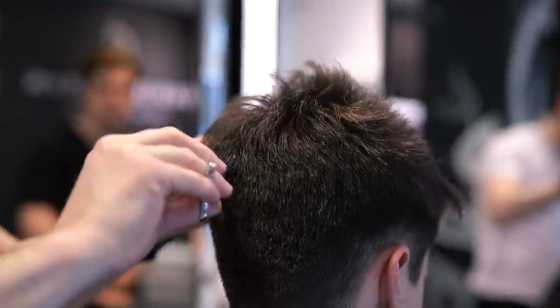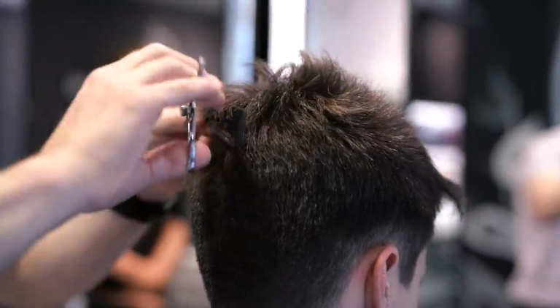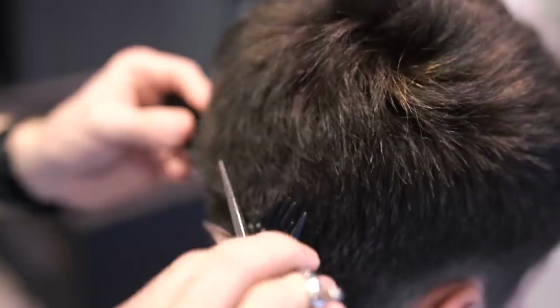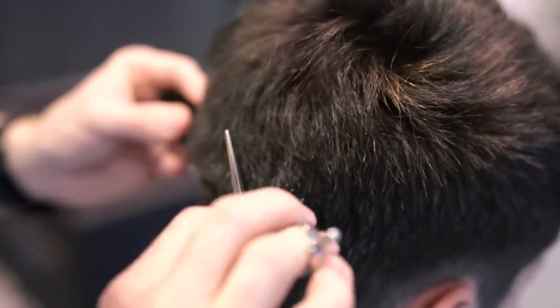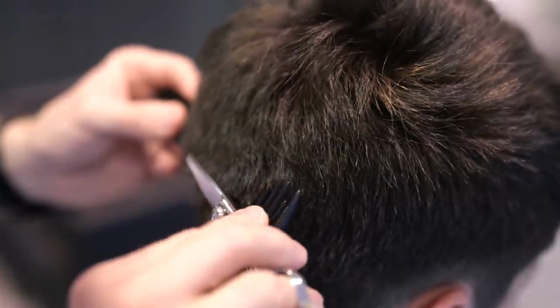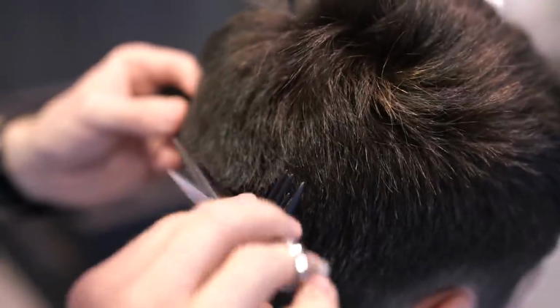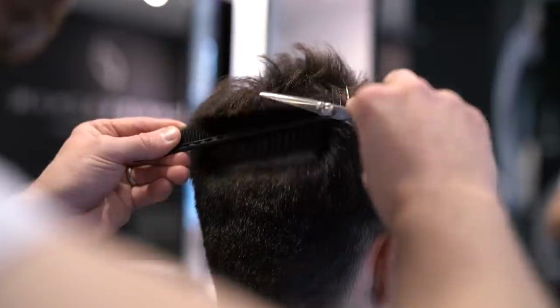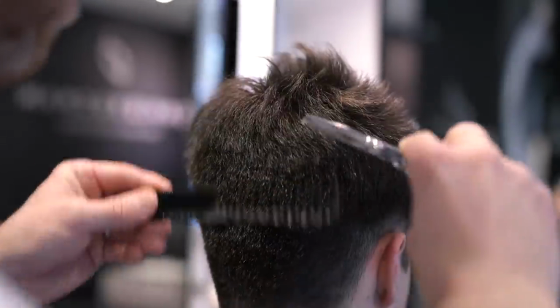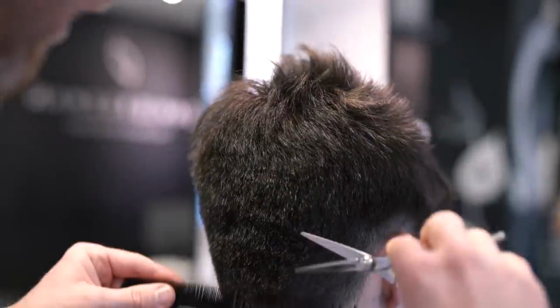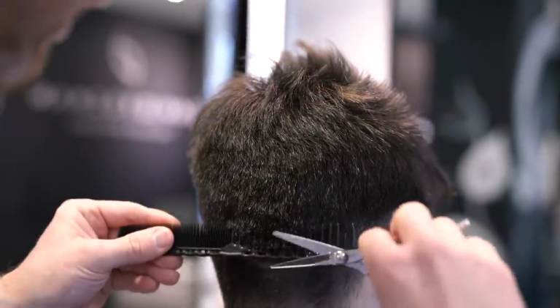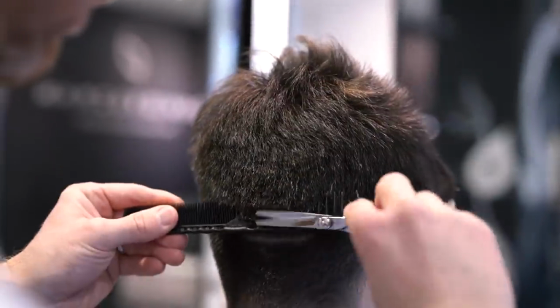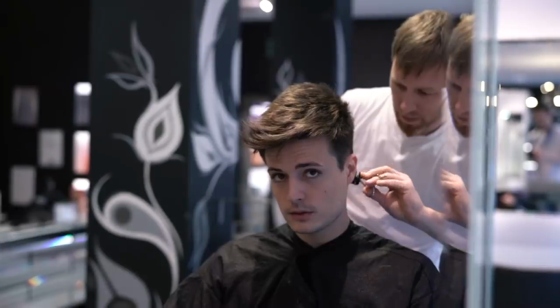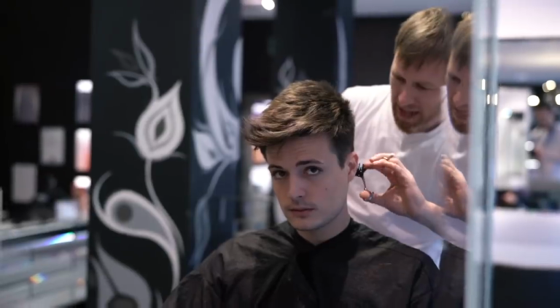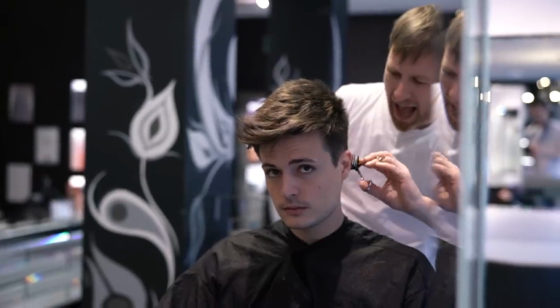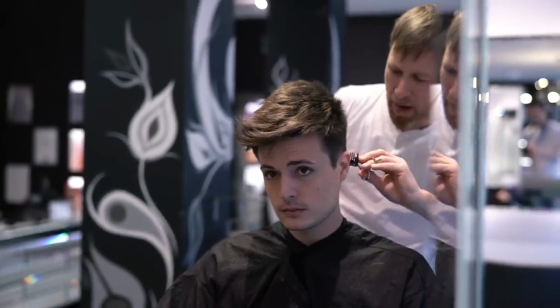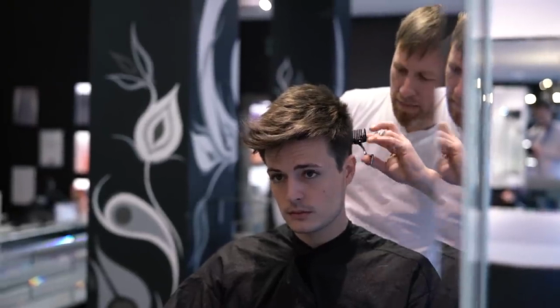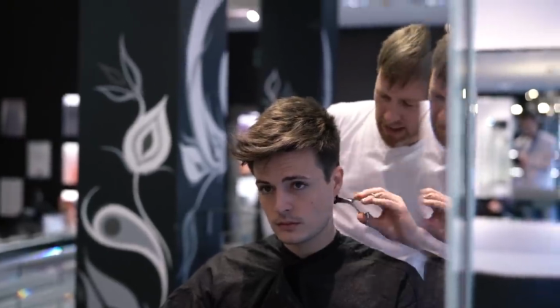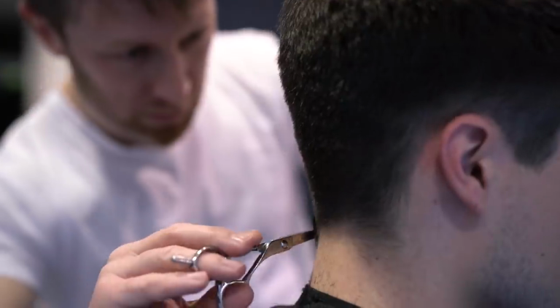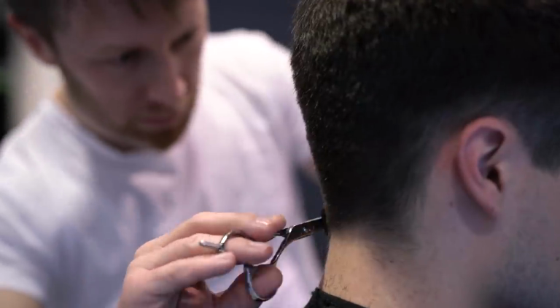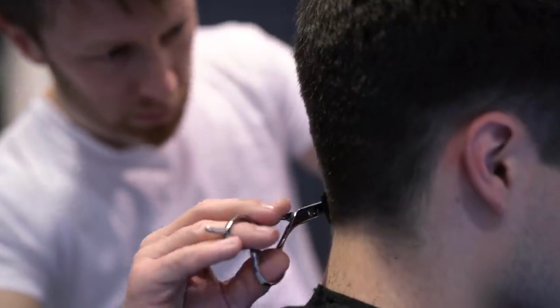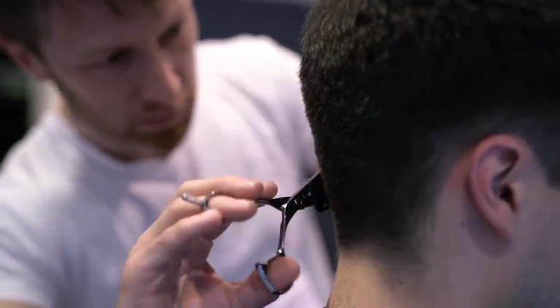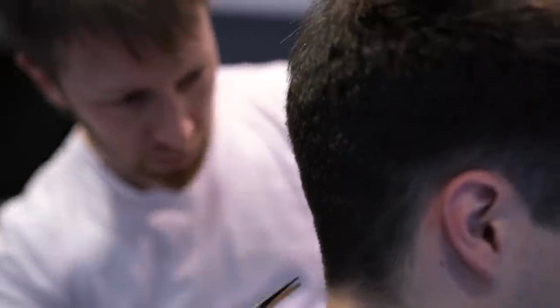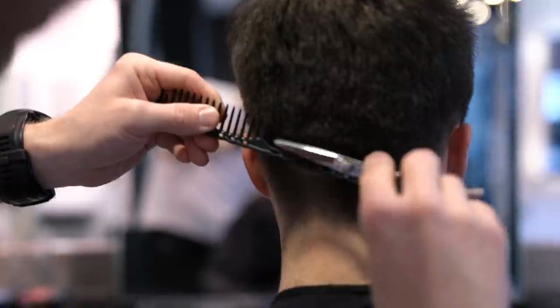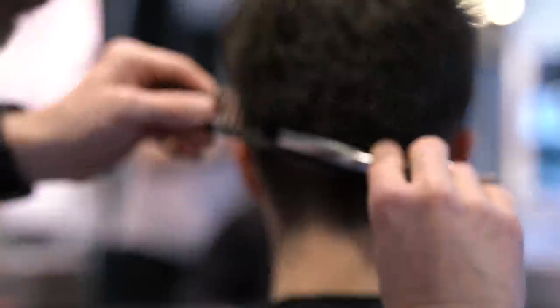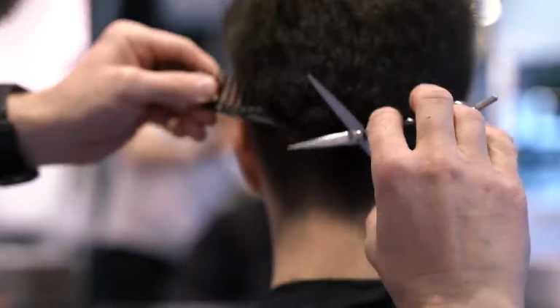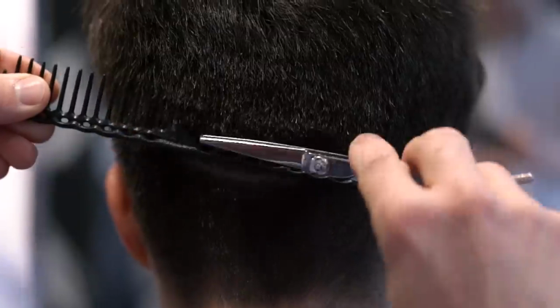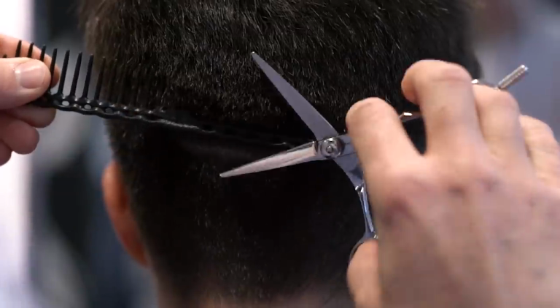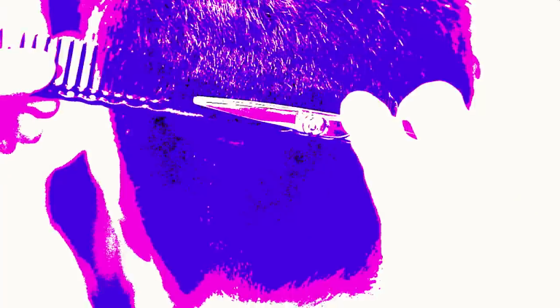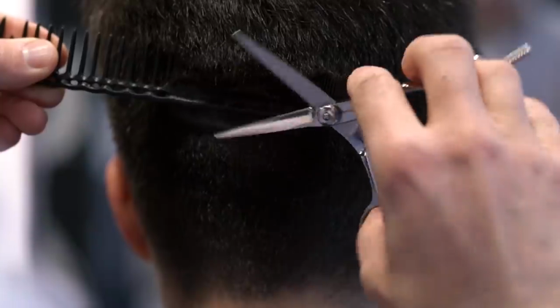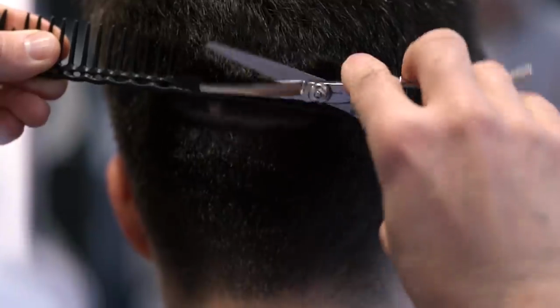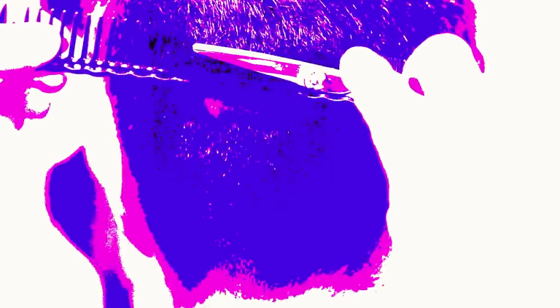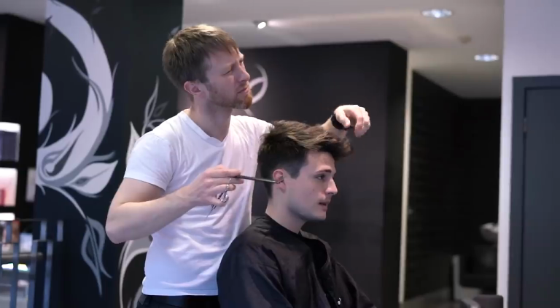And since this is not an undercut, my sides and back are being blended into the top. There's not a sharp disconnect like I would have if I were having an undercut hairstyle.